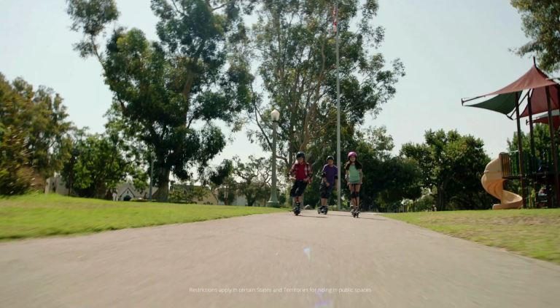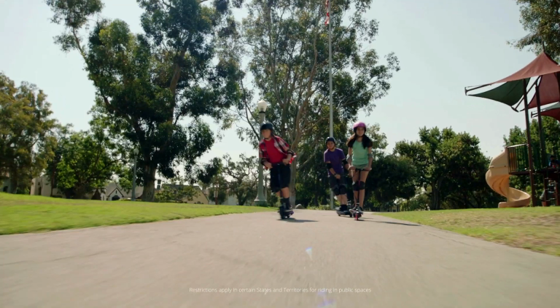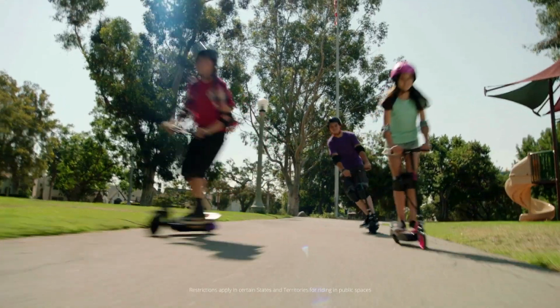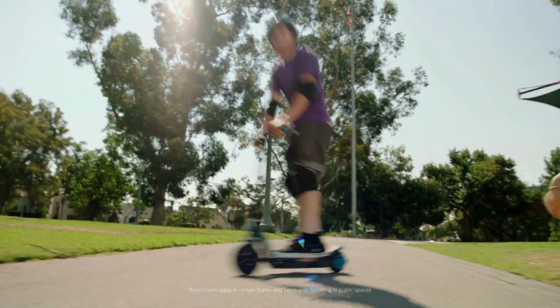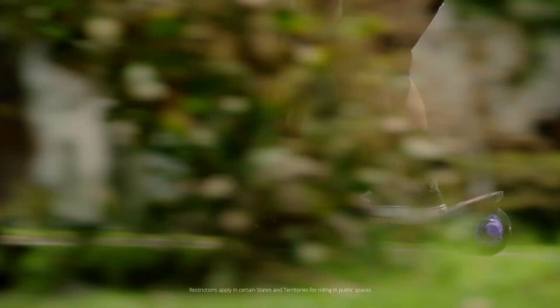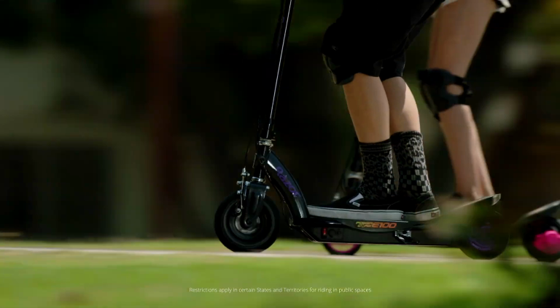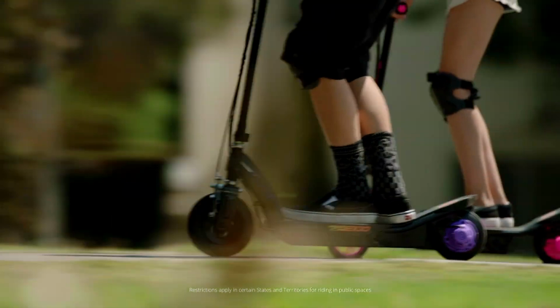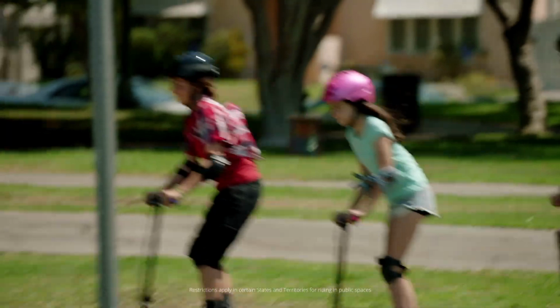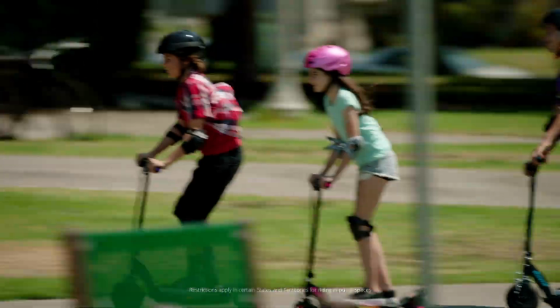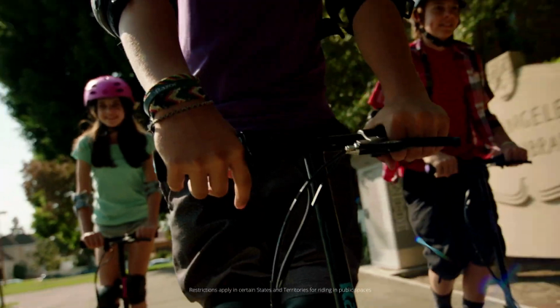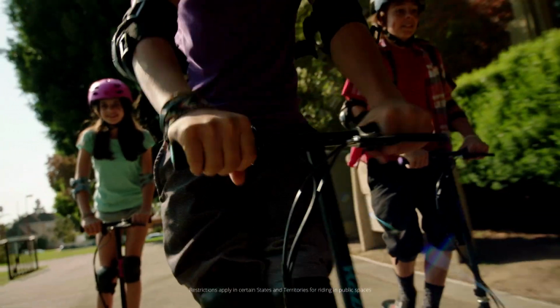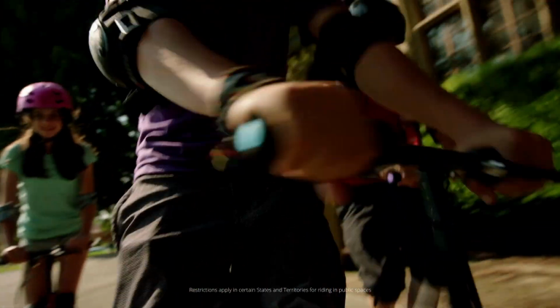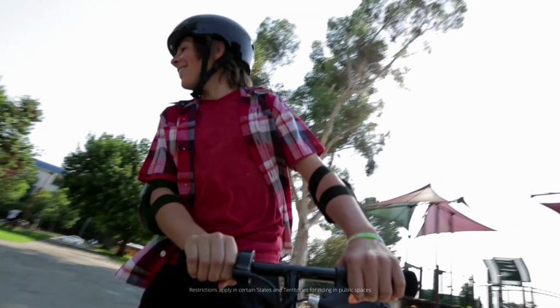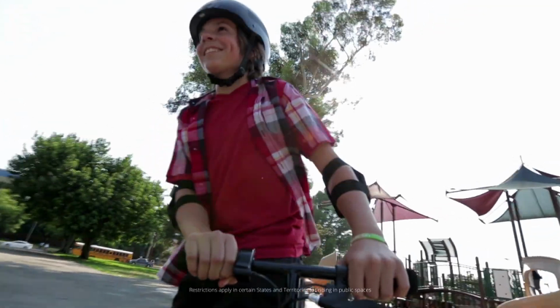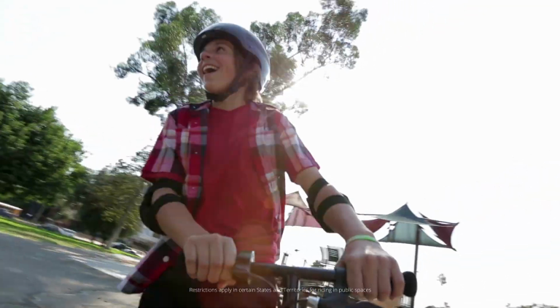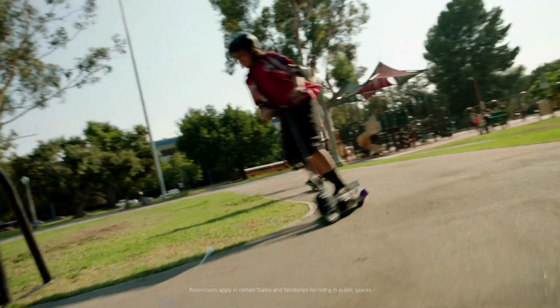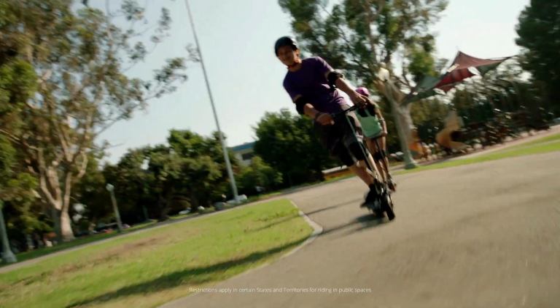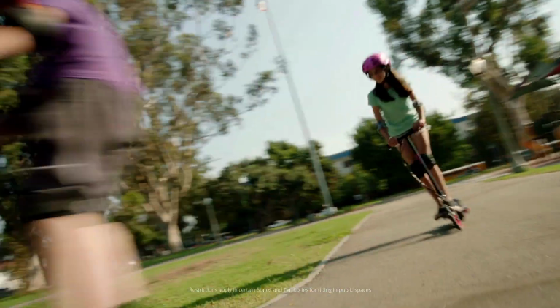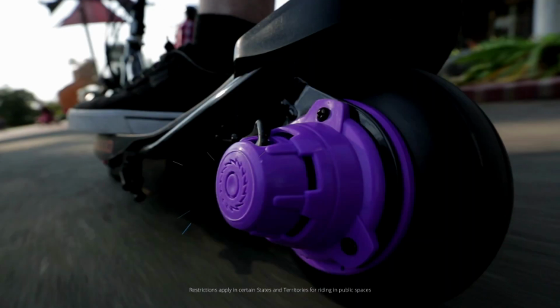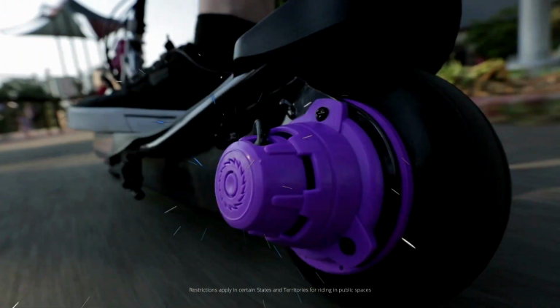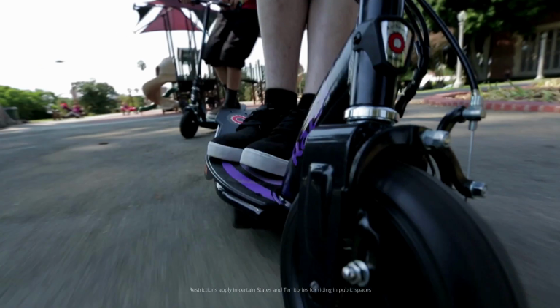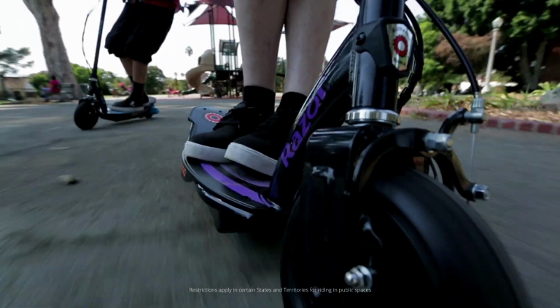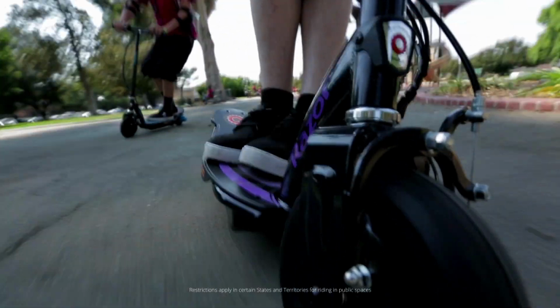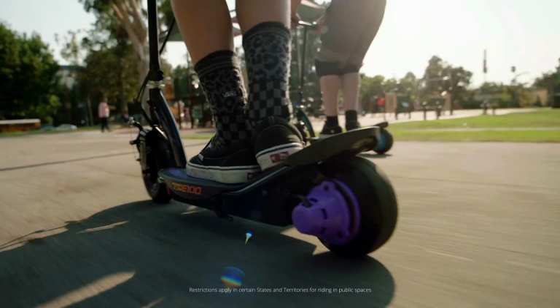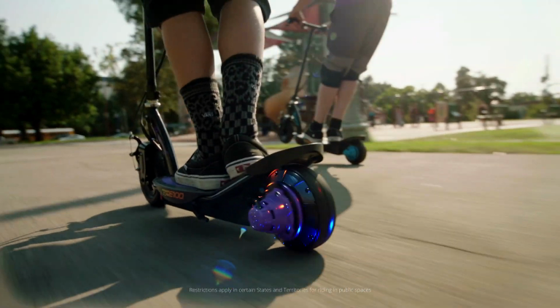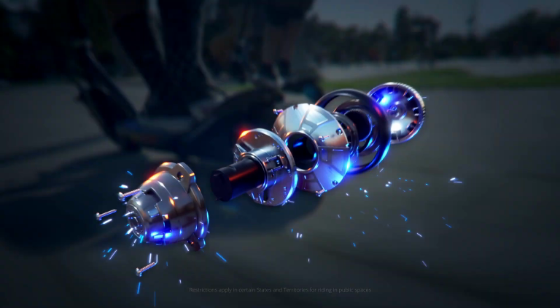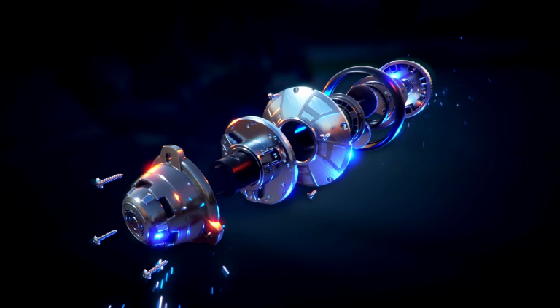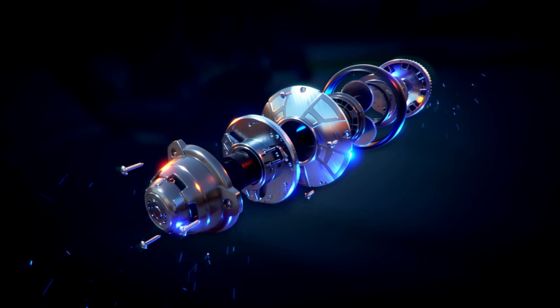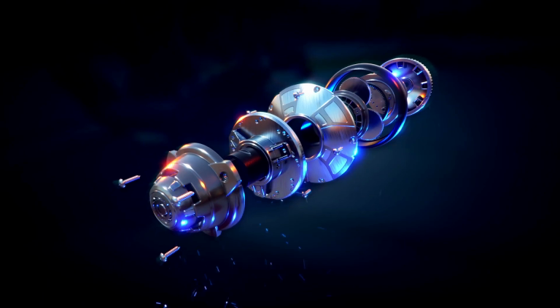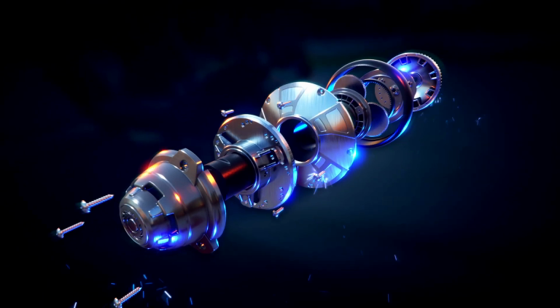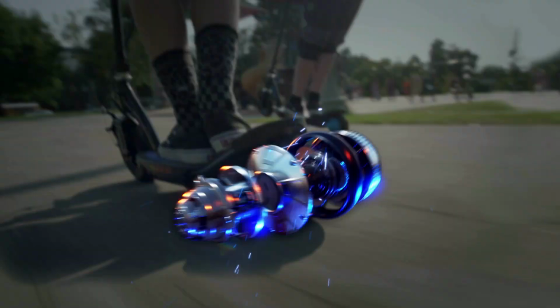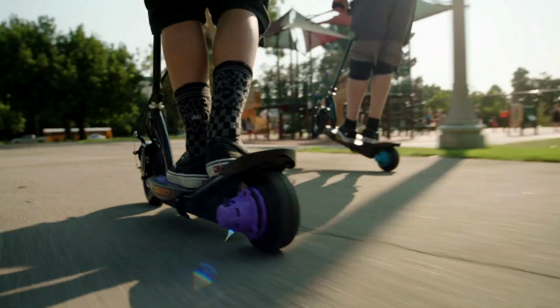Kickstart your ride with the Powercore electric scooter from RAZR. Just hit the throttle and take off in style as you go further and faster than ever before. With super long ride time and even more torque, the patented Powercore motor puts the power right where you want it.